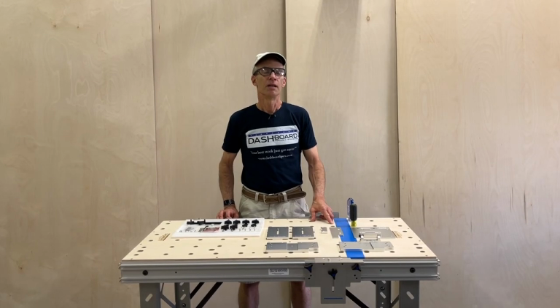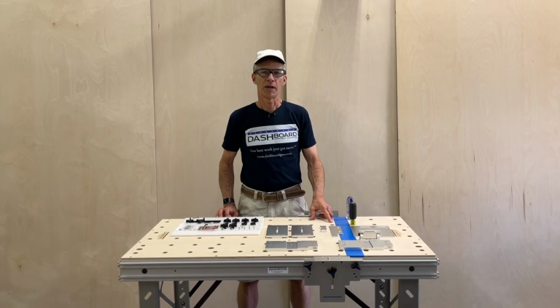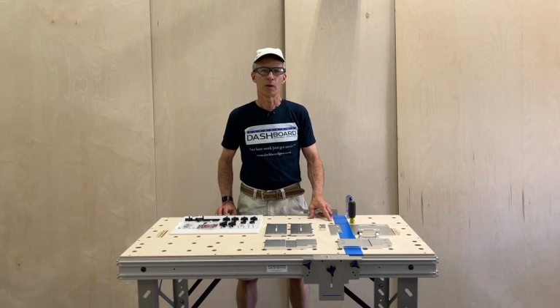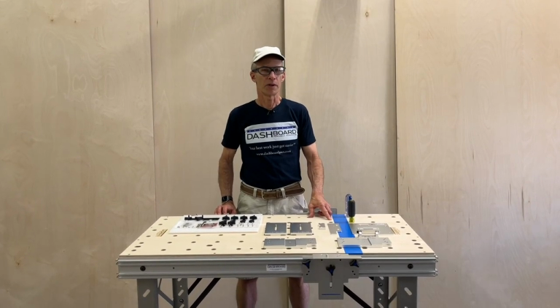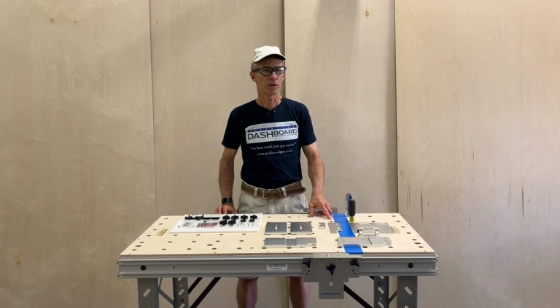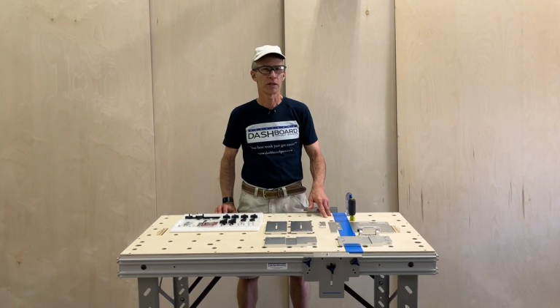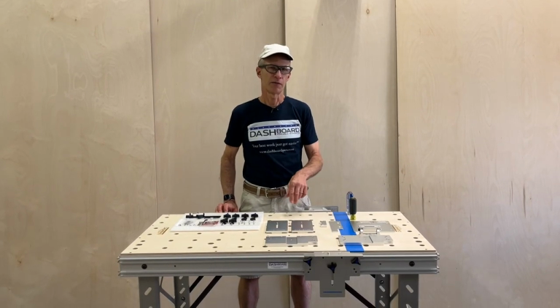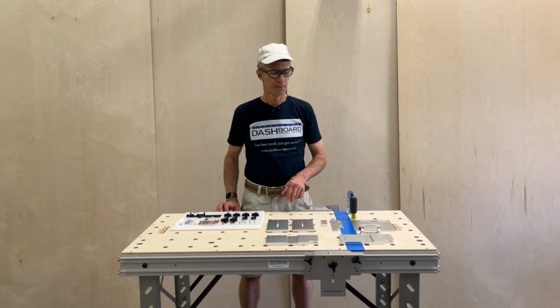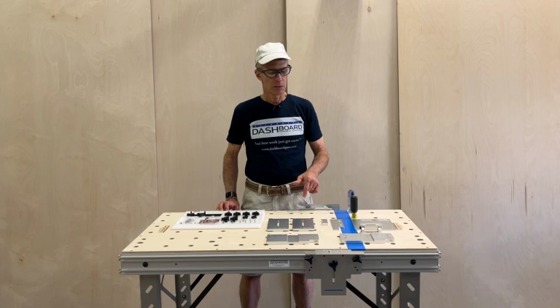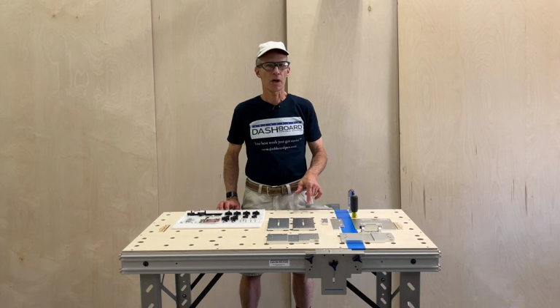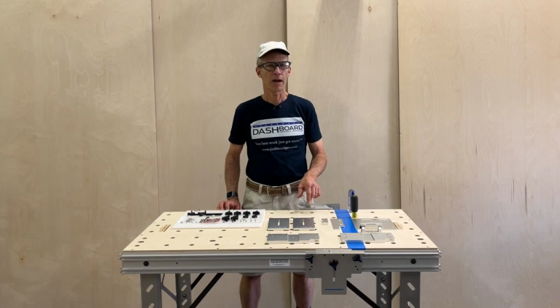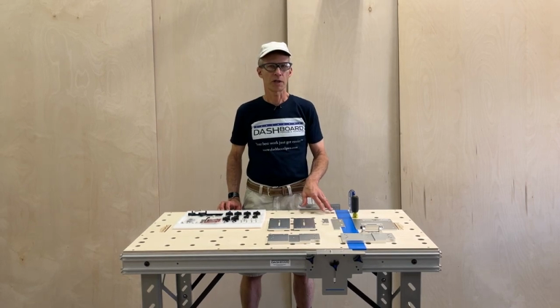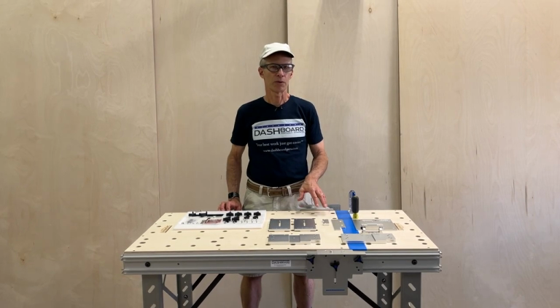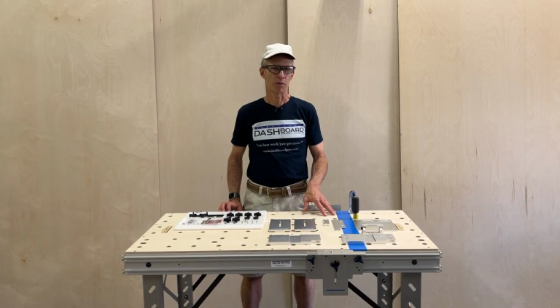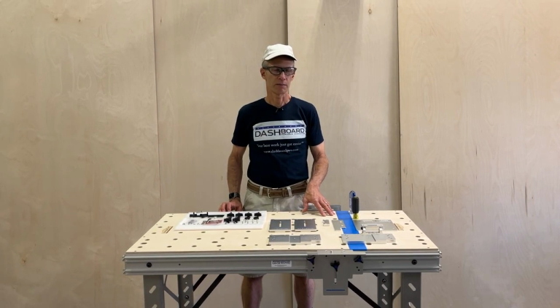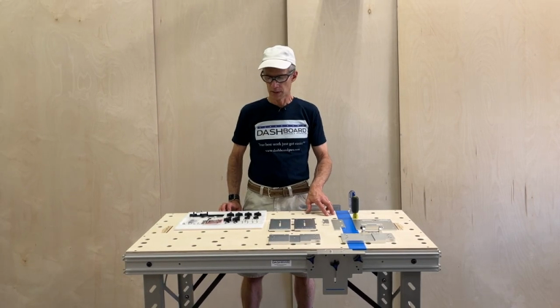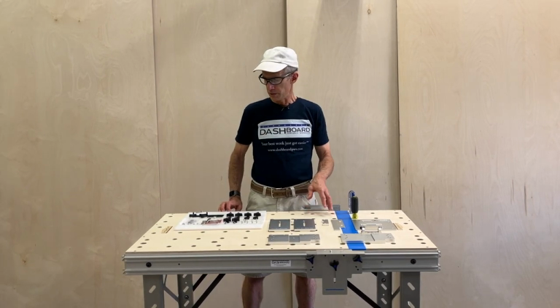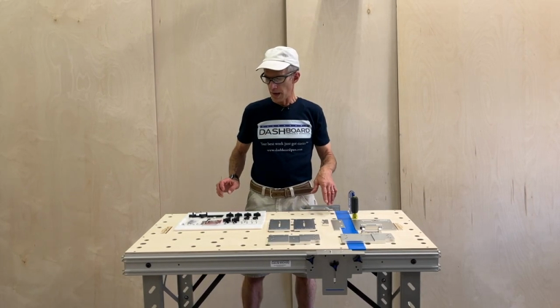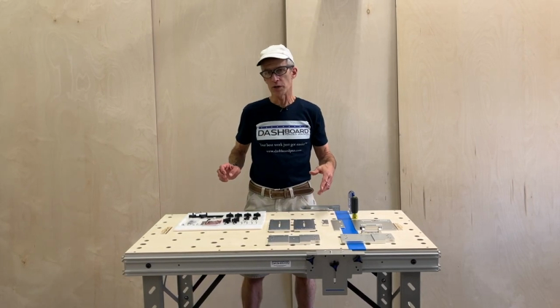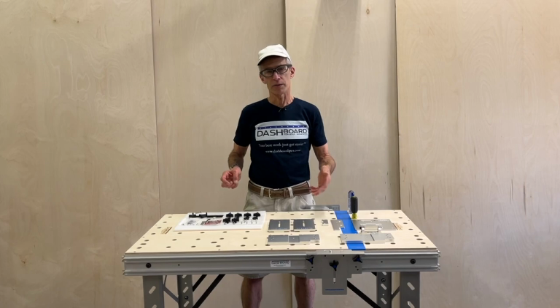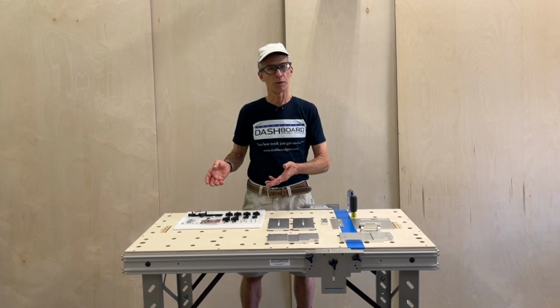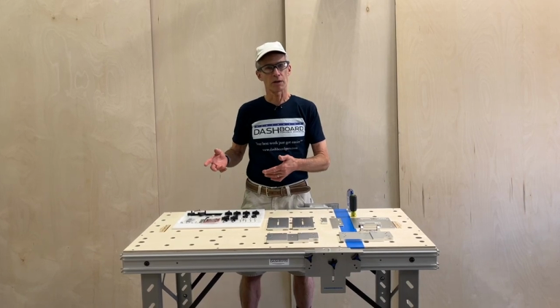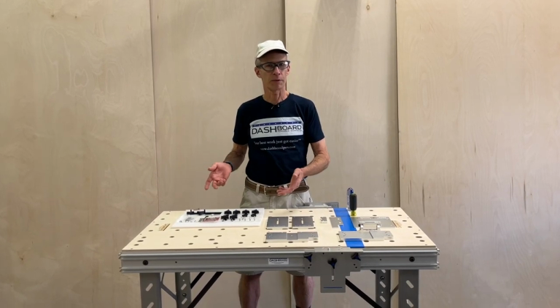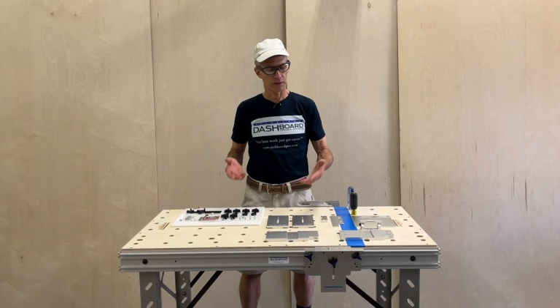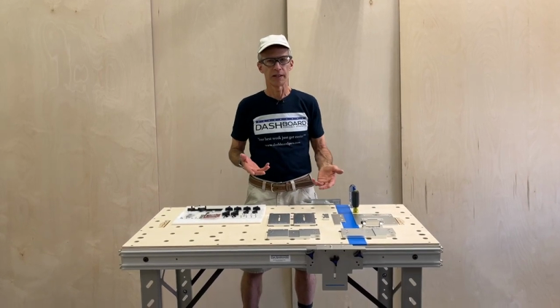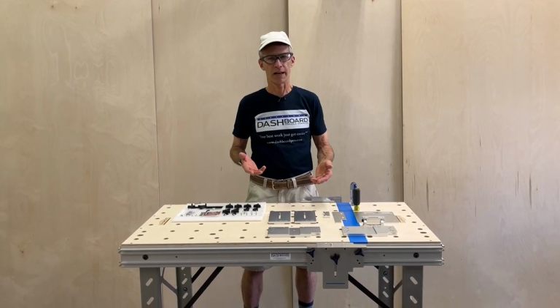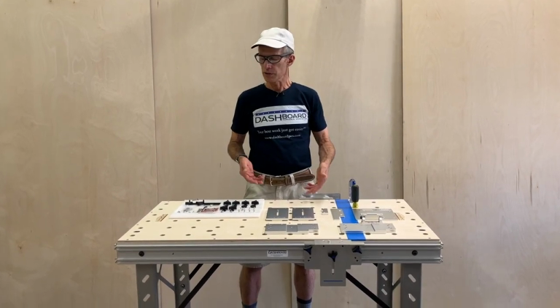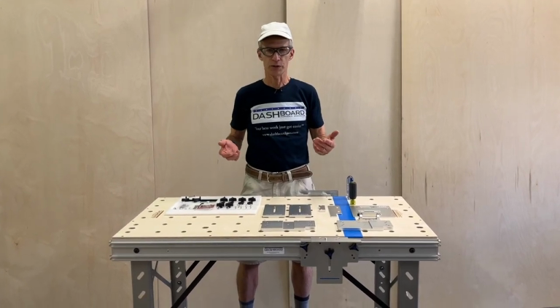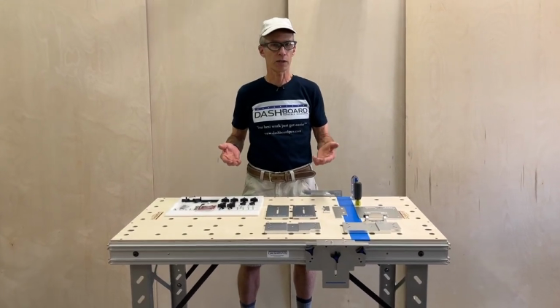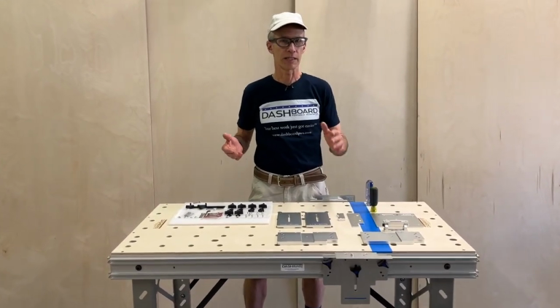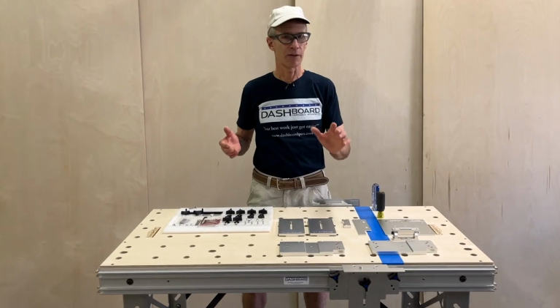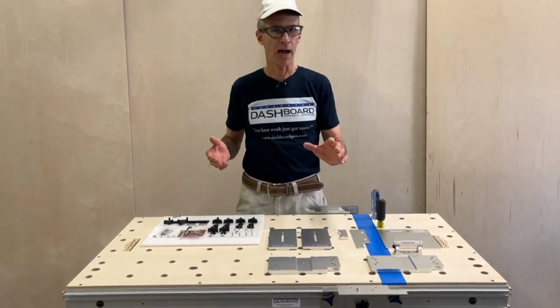Hey everybody, welcome to Dashboard Headquarters. In this video we will talk about how to assemble your guide rail brackets. At this point you have opened the box, unwrapped the parts and laid everything out. So let's just take a quick look and see everything that you have.